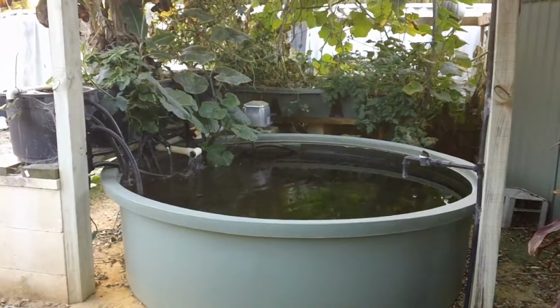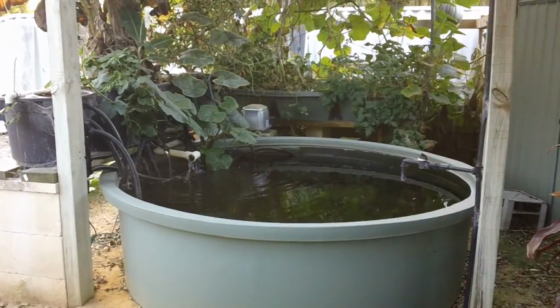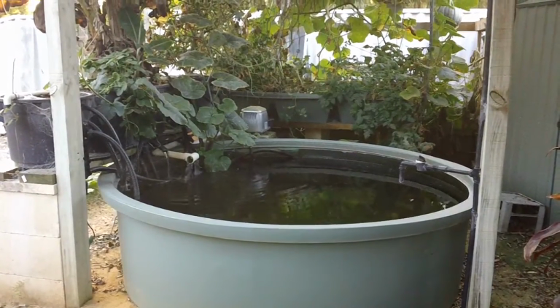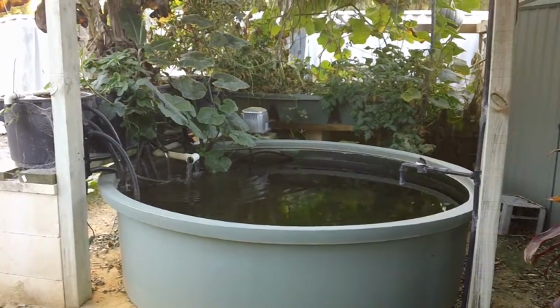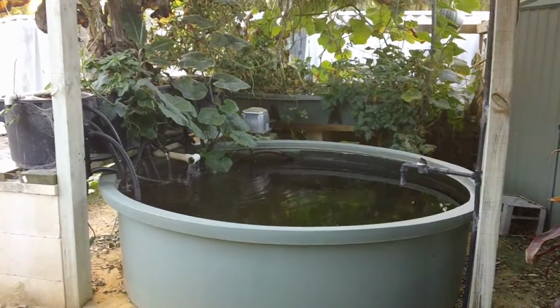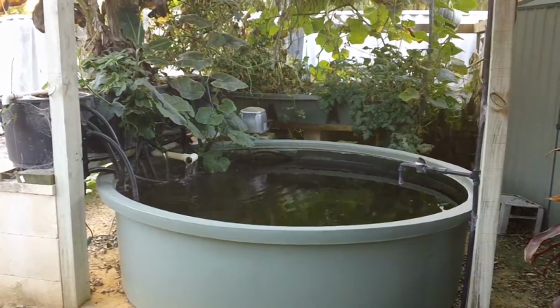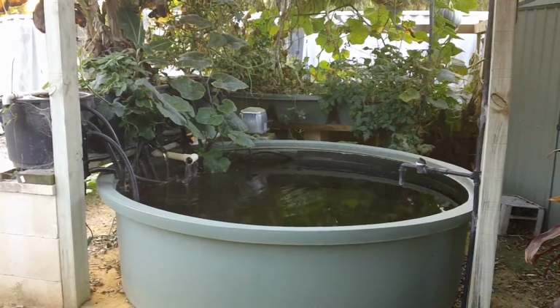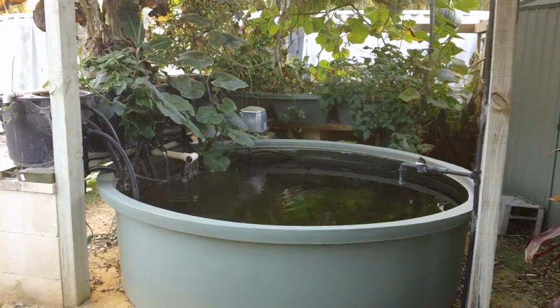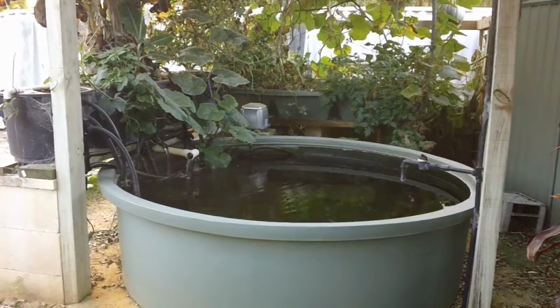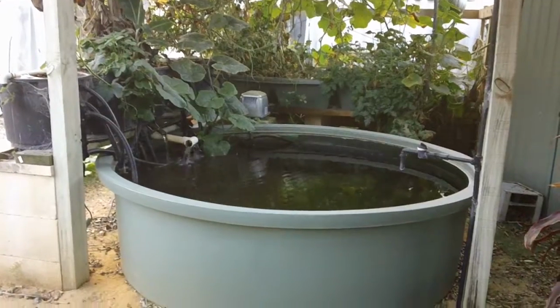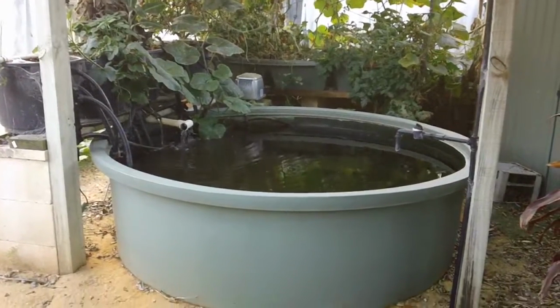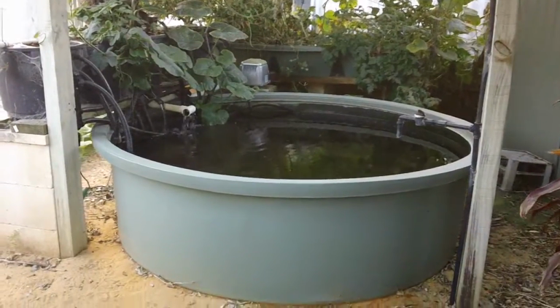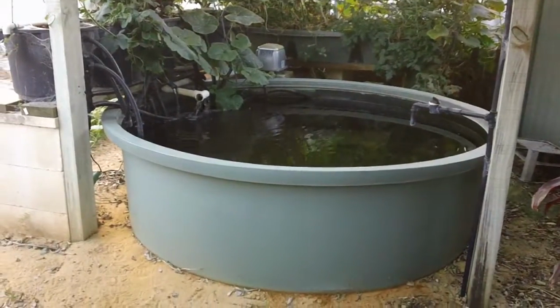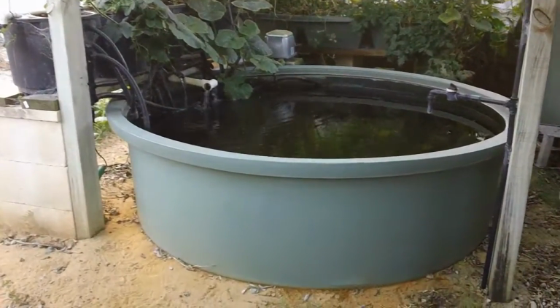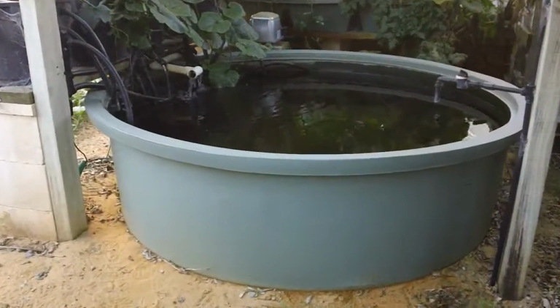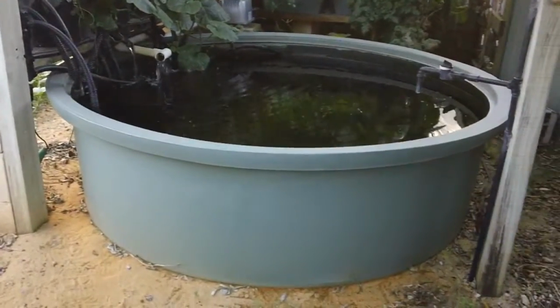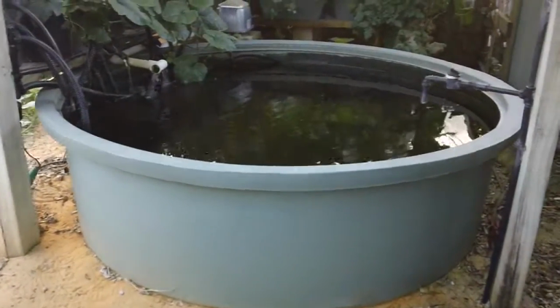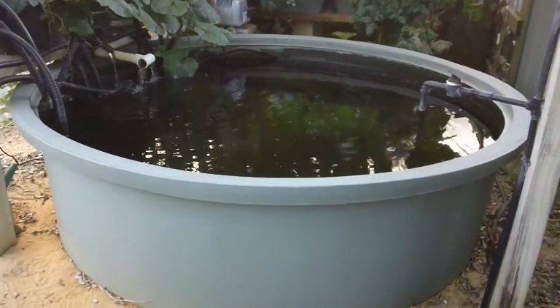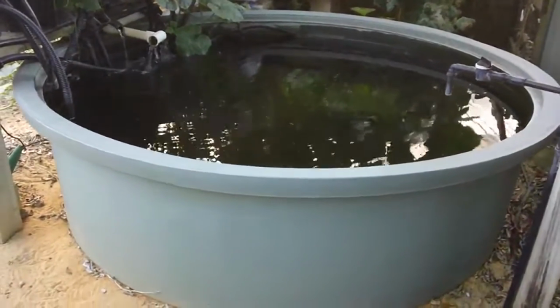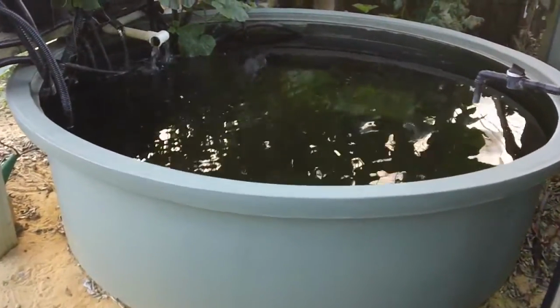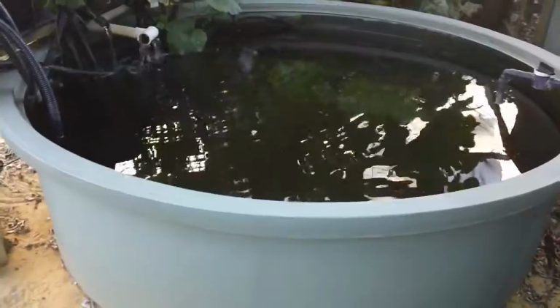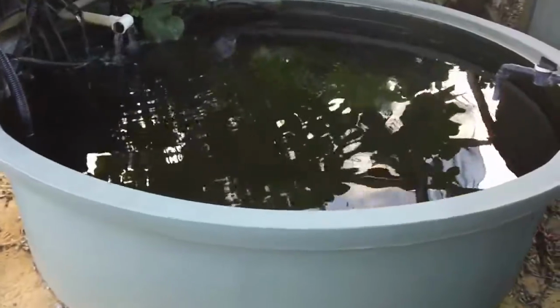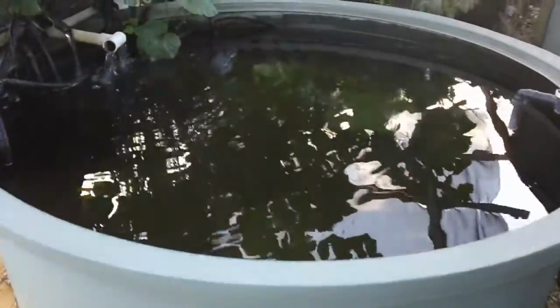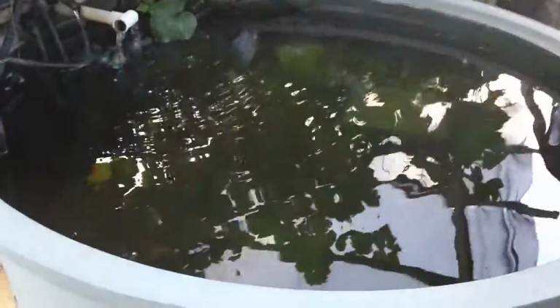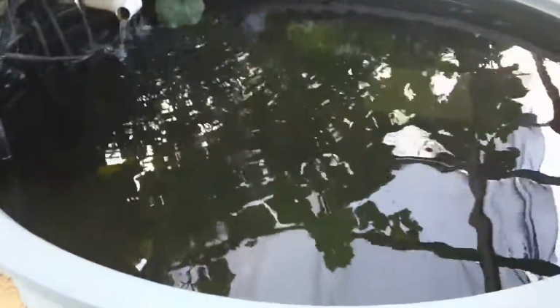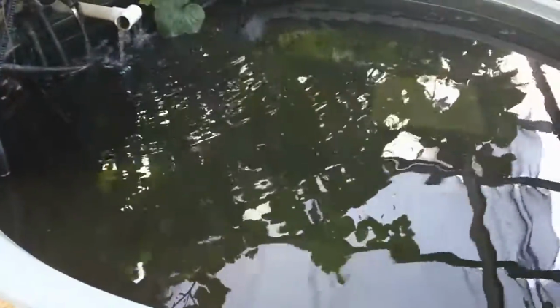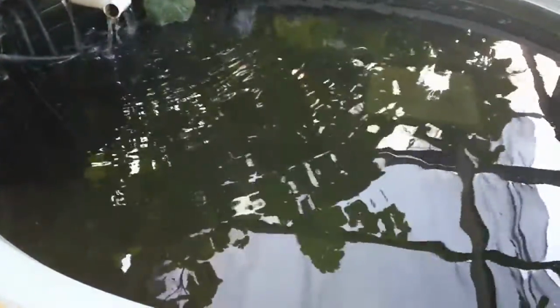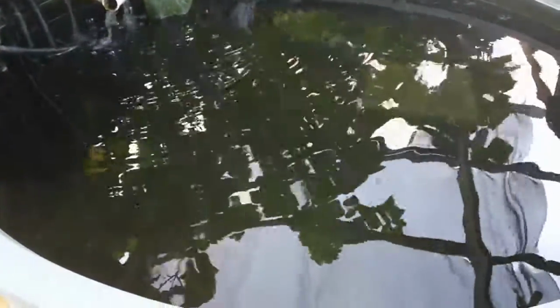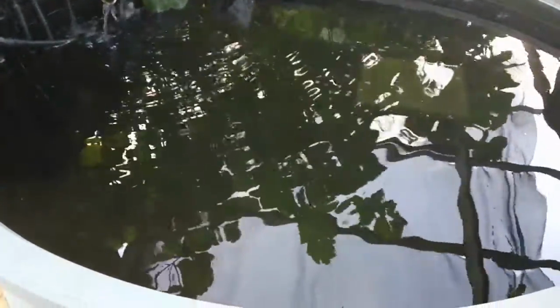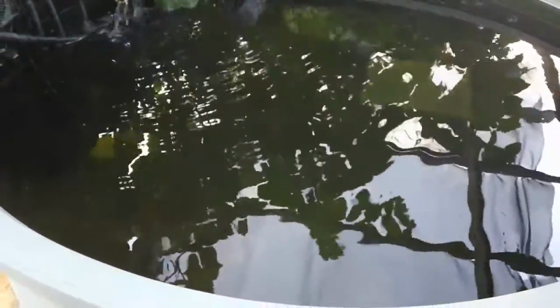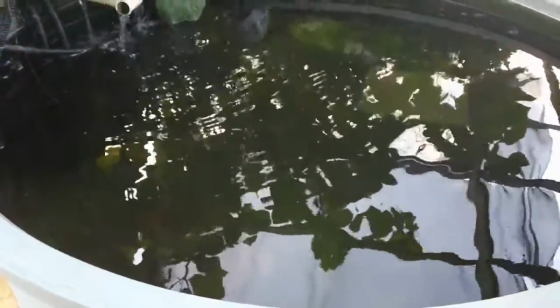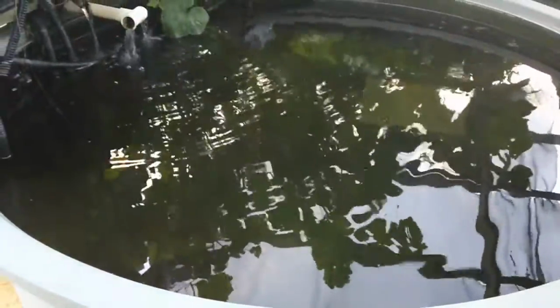This is my aquaponics system and it's now on the market. It has a 2,000 litre tank from Backyard Aquaponics with crystal clear water. You can take that with you if you like. You can't see through it because of the reflection.